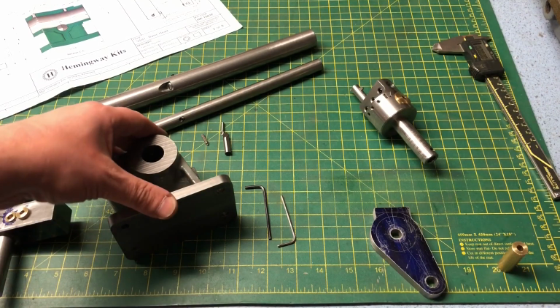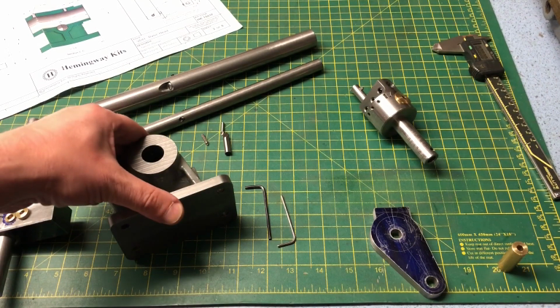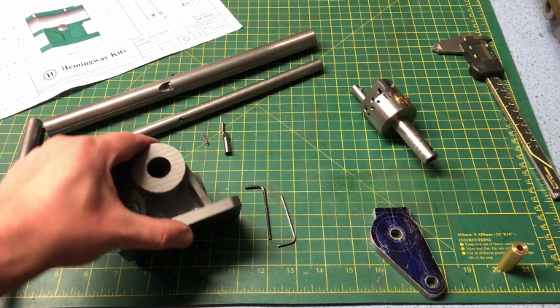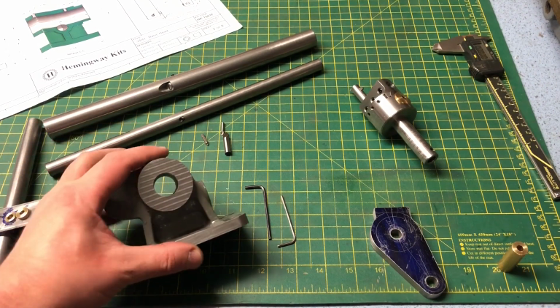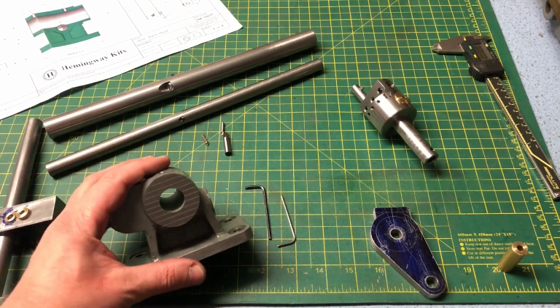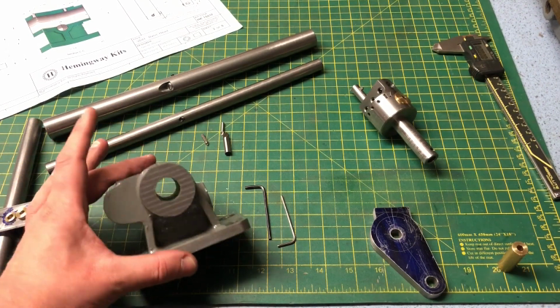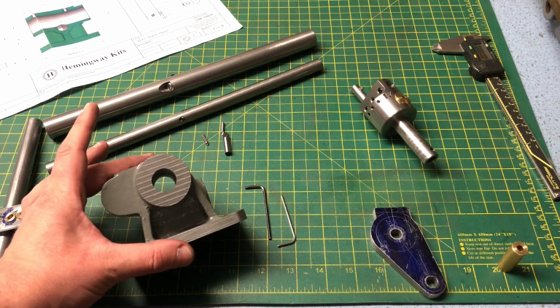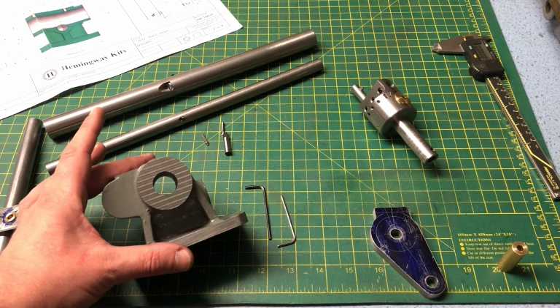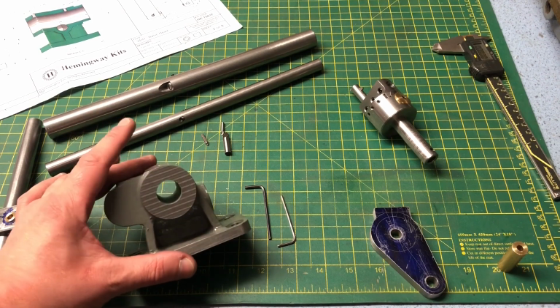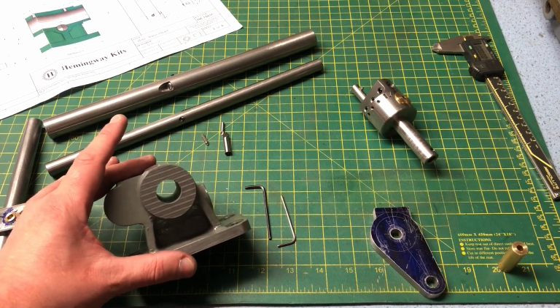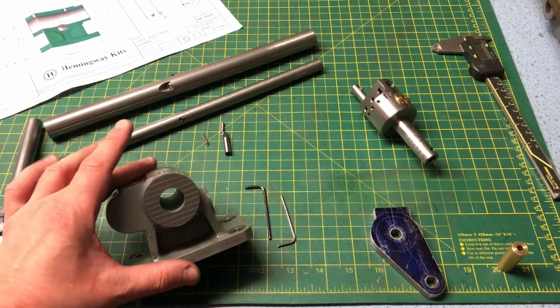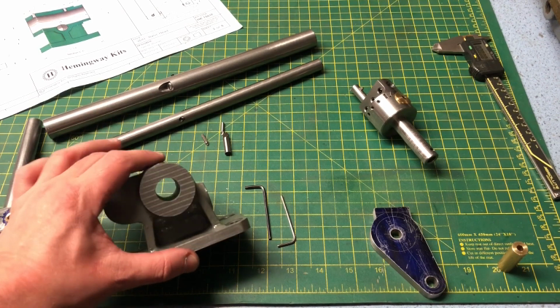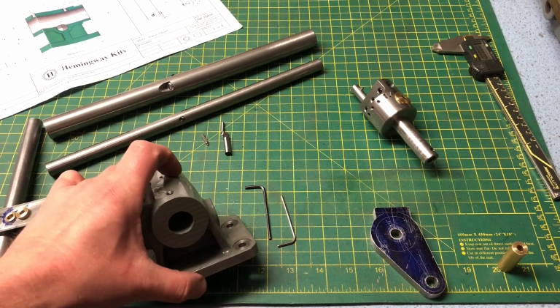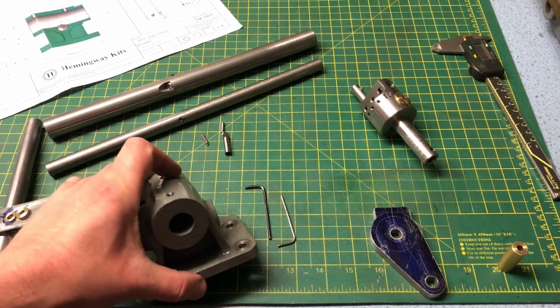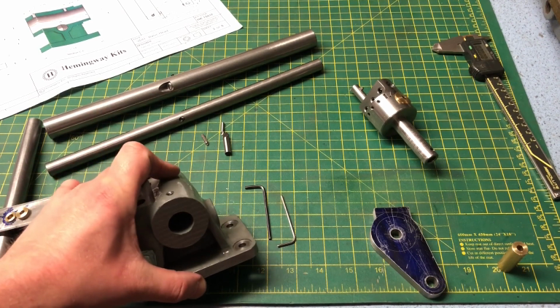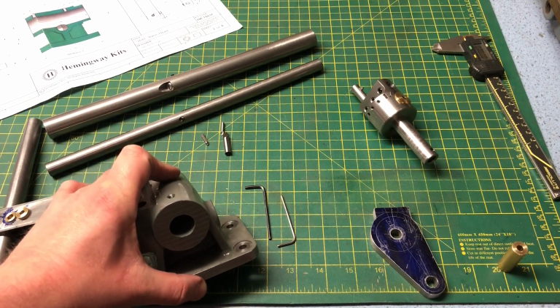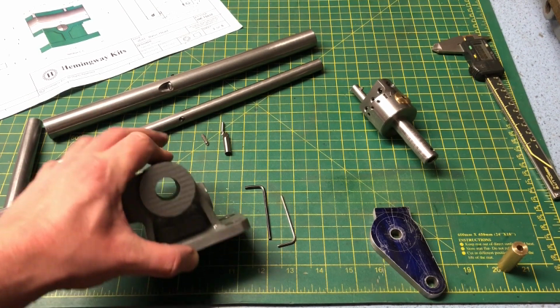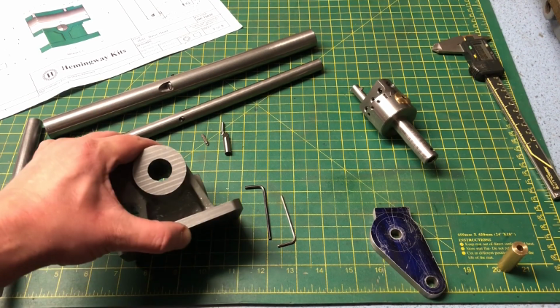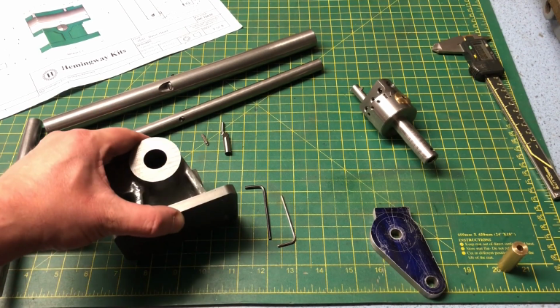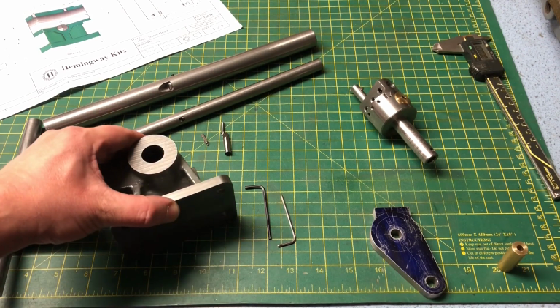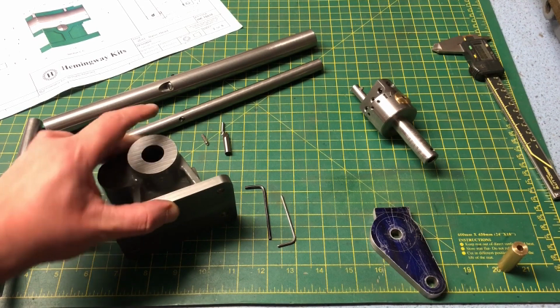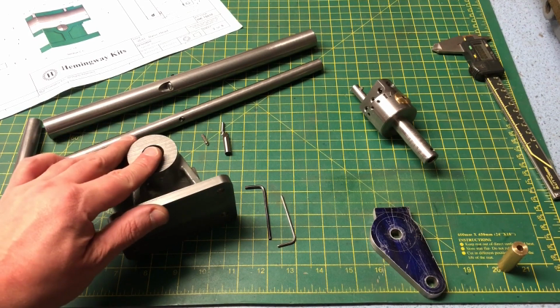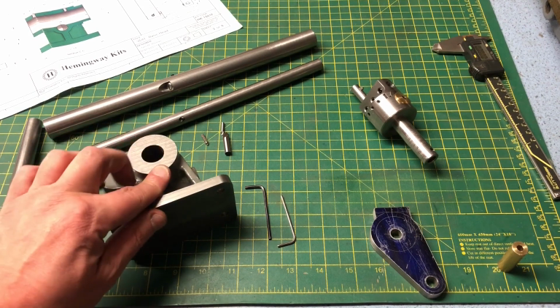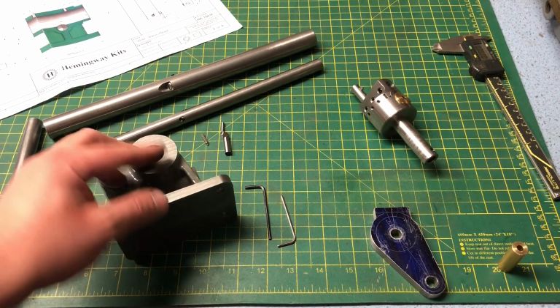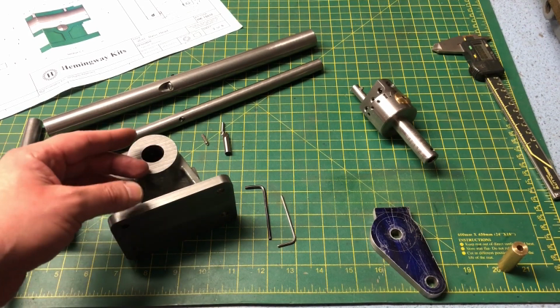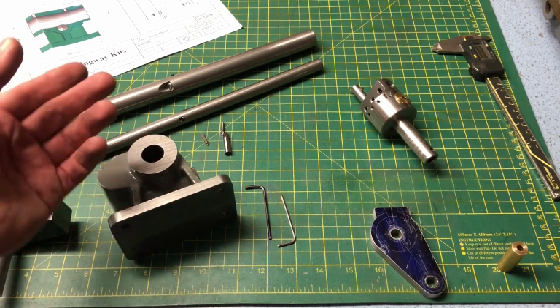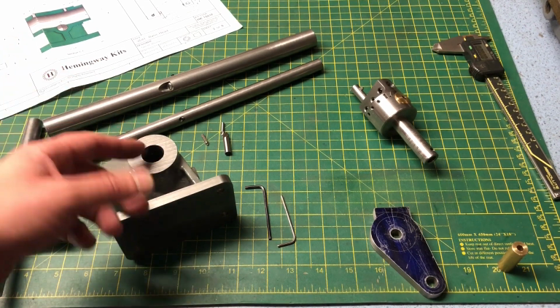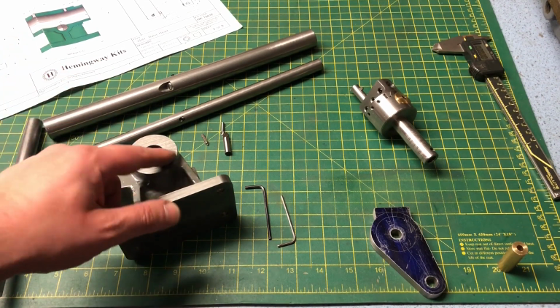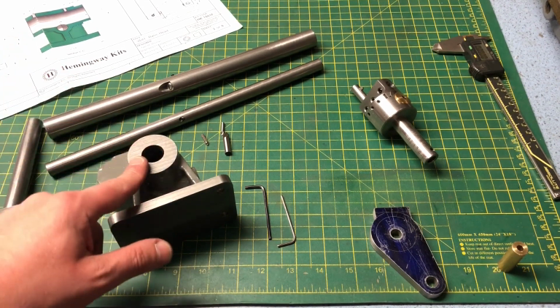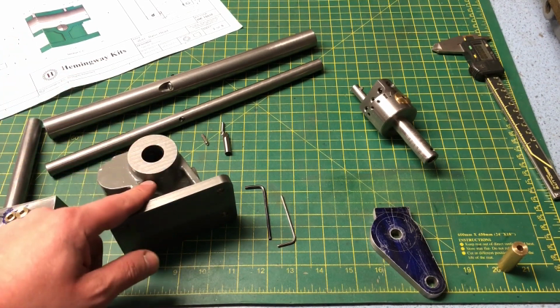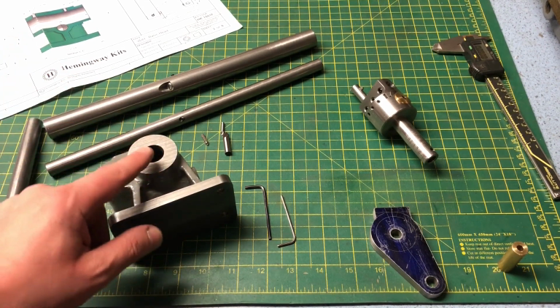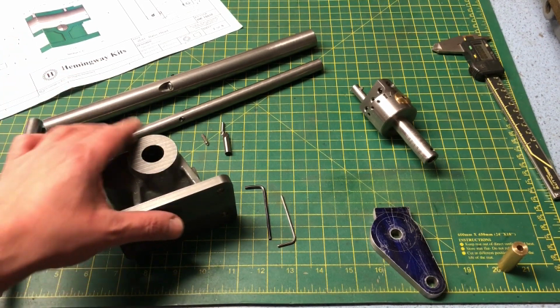Welcome to part 2 of the dividing head series. If you haven't seen part 1 yet, that is probably the place to start. If you have seen part 1 already, frankly I'm surprised you're back. In this part we are going to tackle the boring operations.